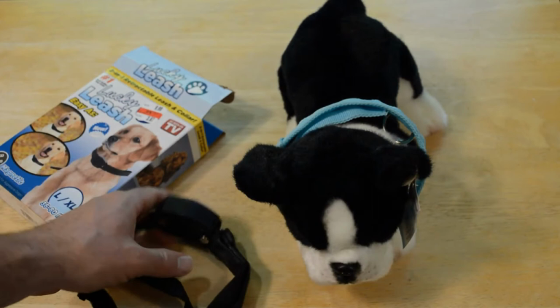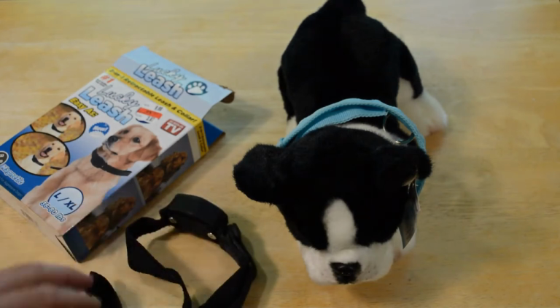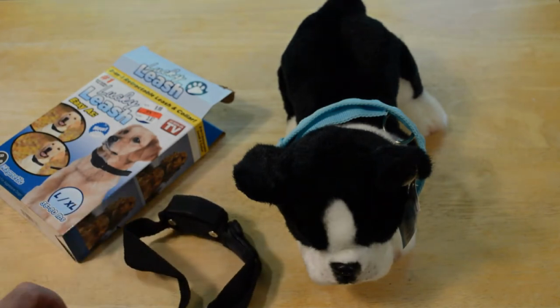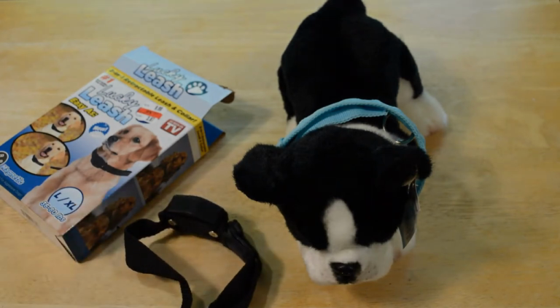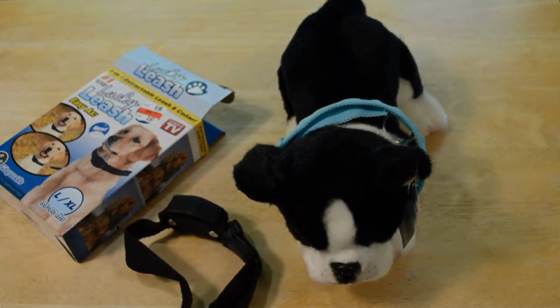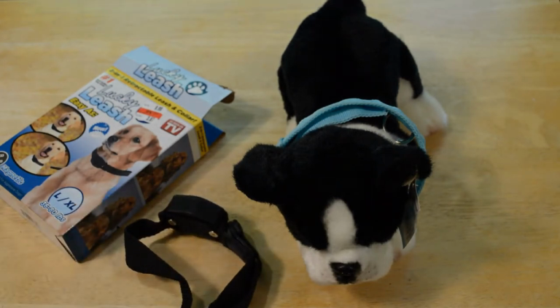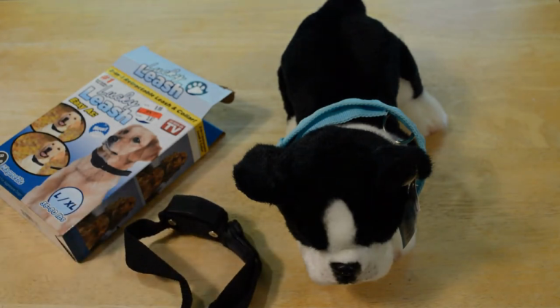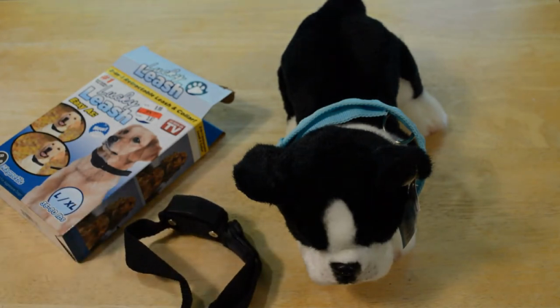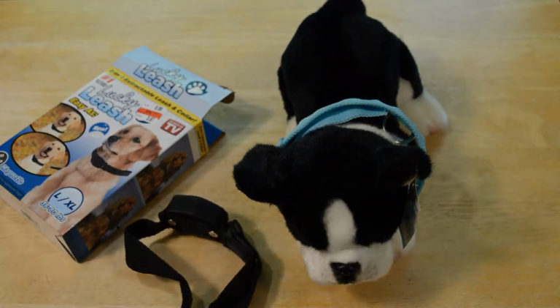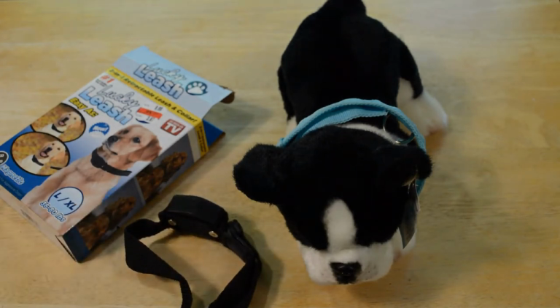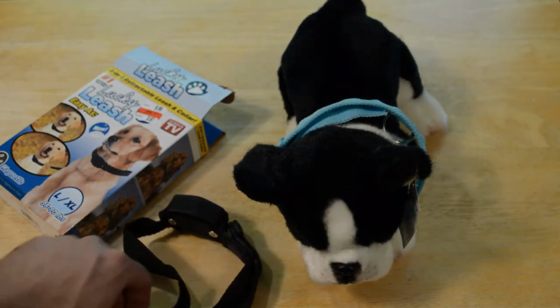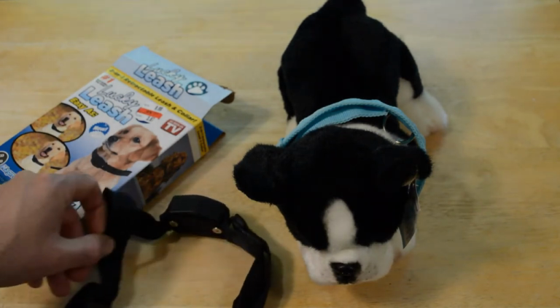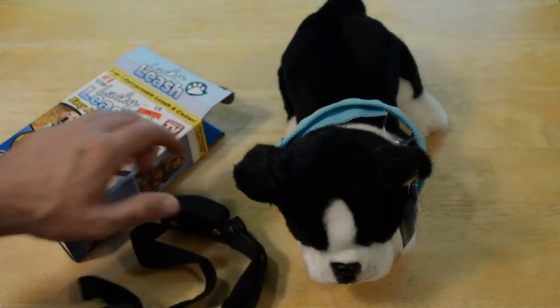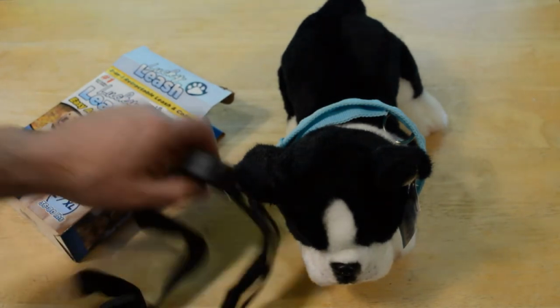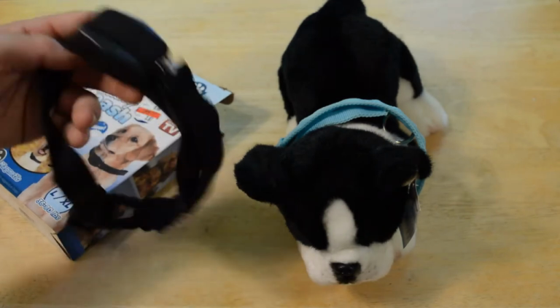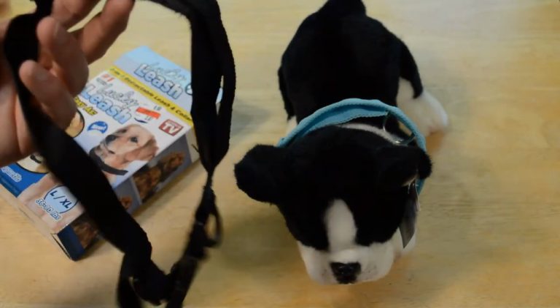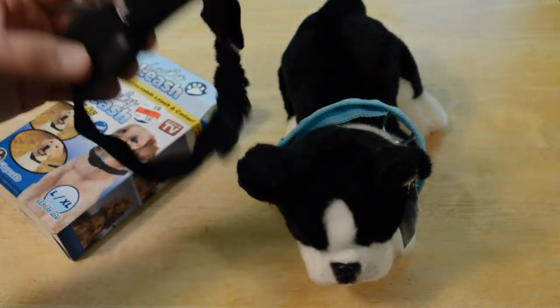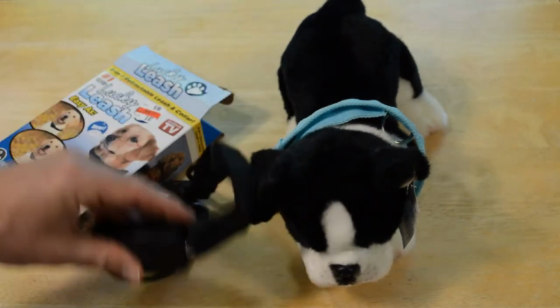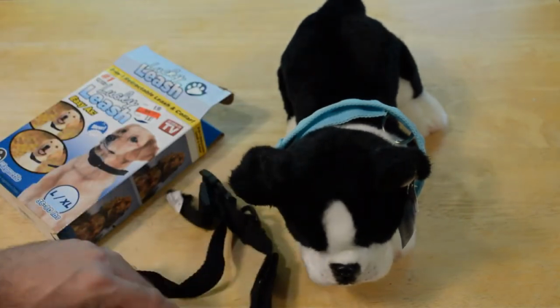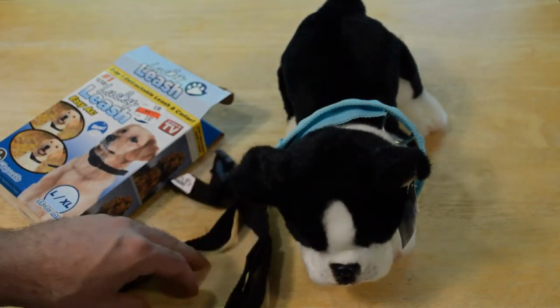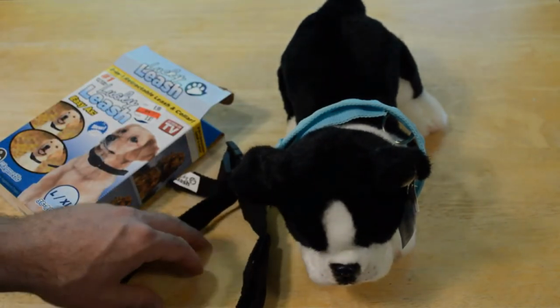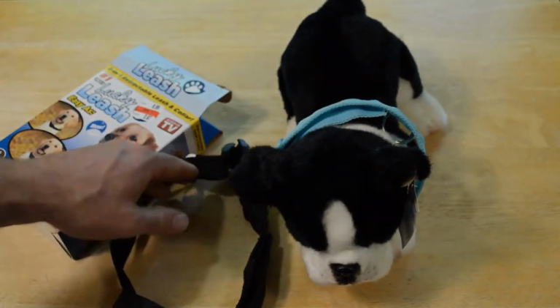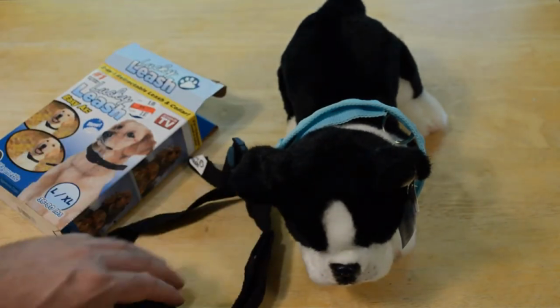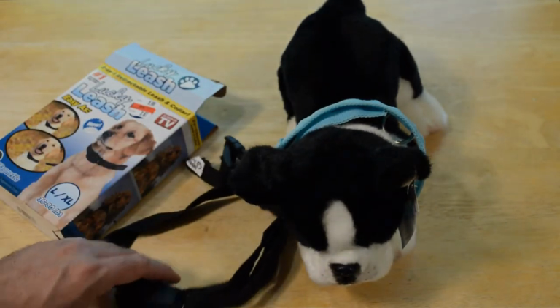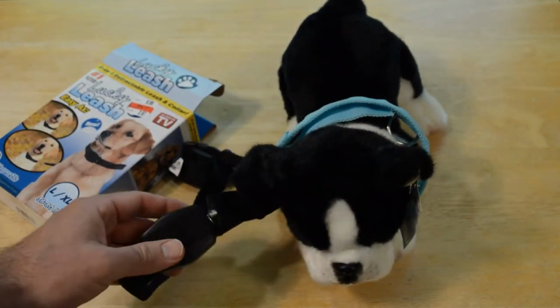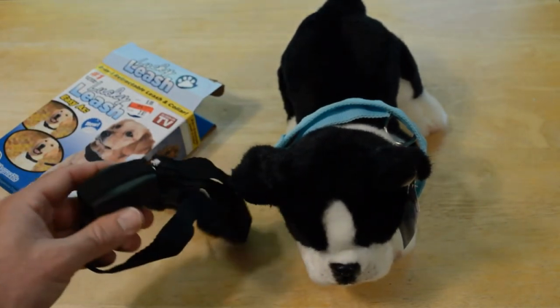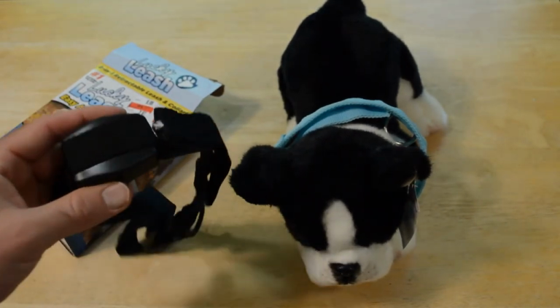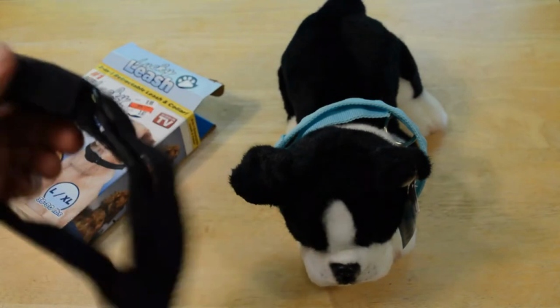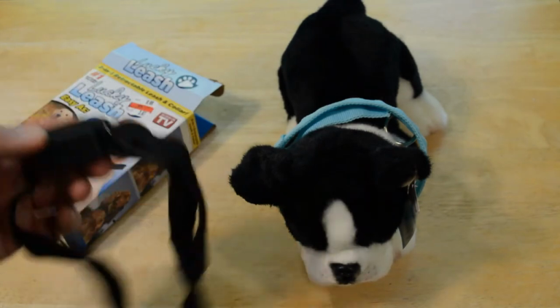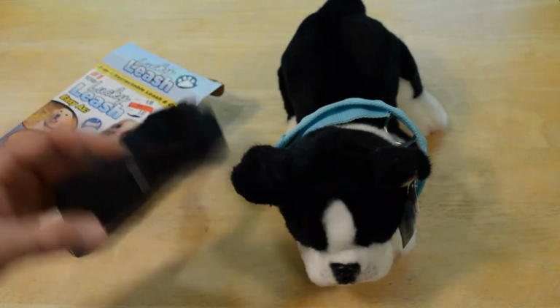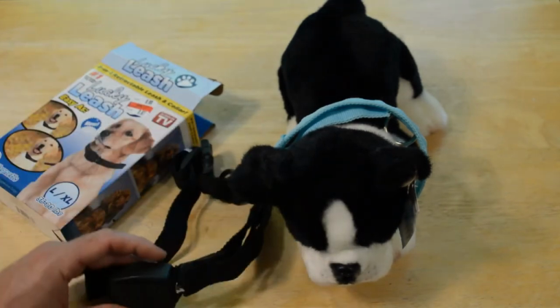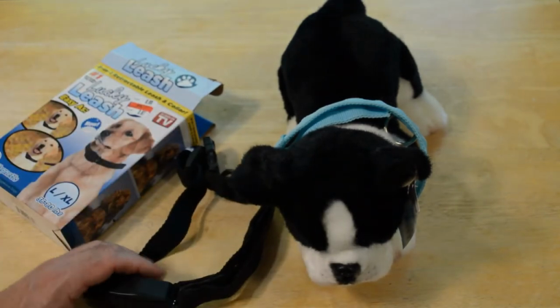I do it because I enjoy it, and I also like the feedback about my videos. So I'm going to continue doing it for as long as possible, and hopefully one day it will be self-sustaining. All right, so here we go — that's the Lucky Leash.